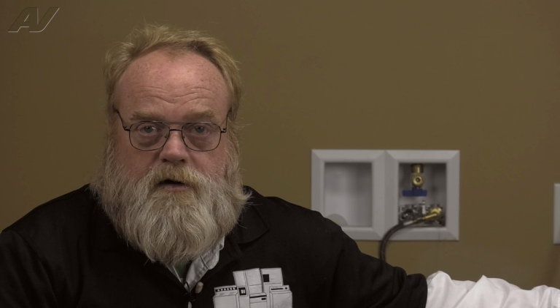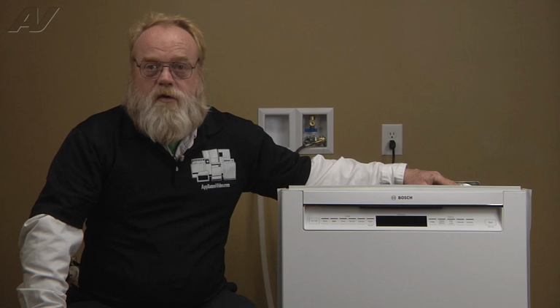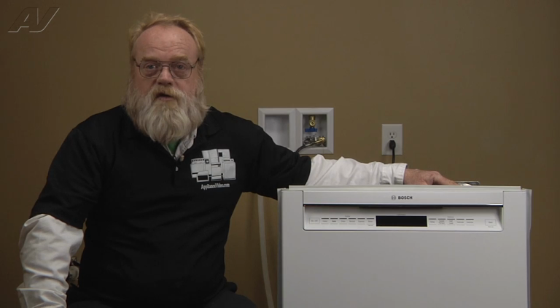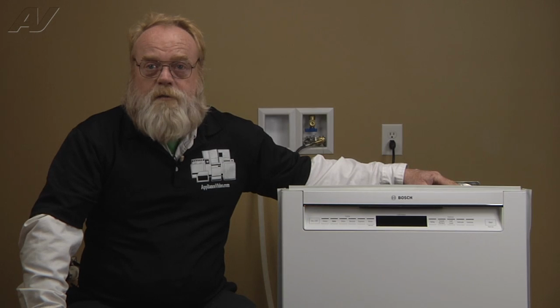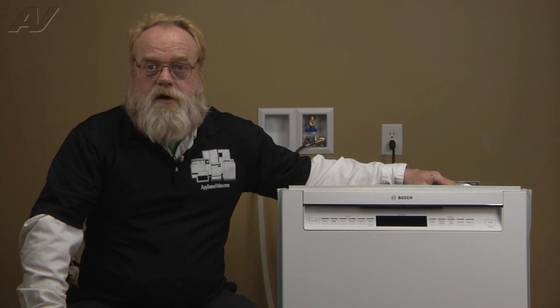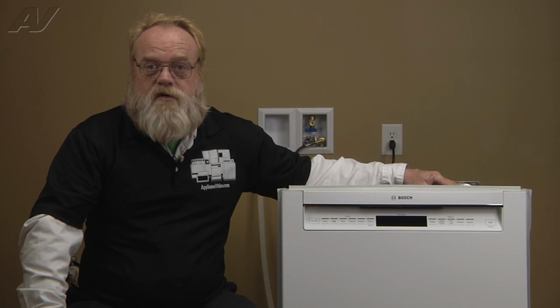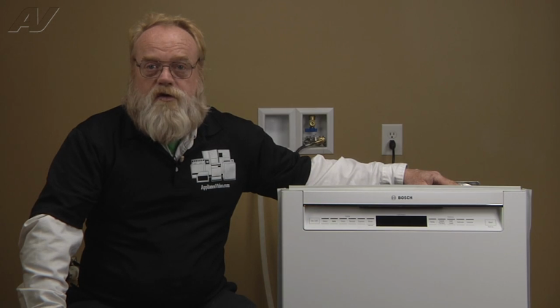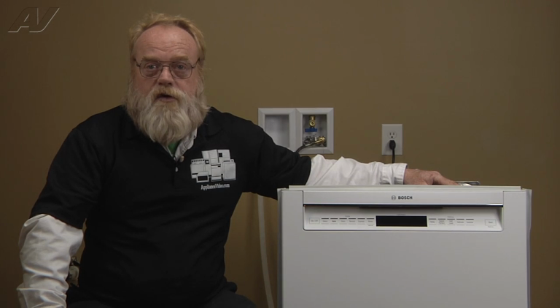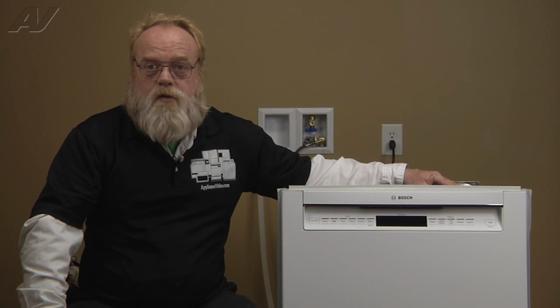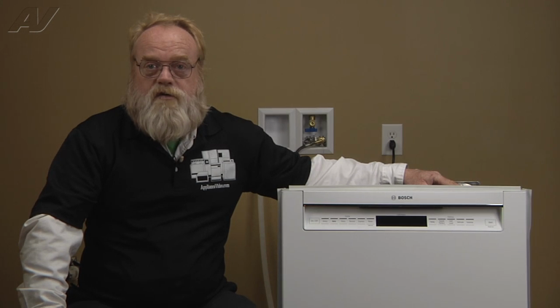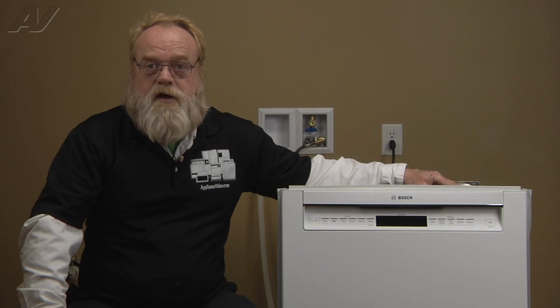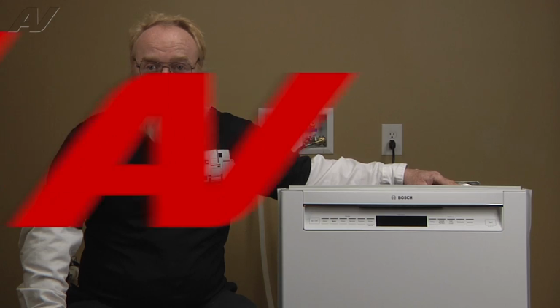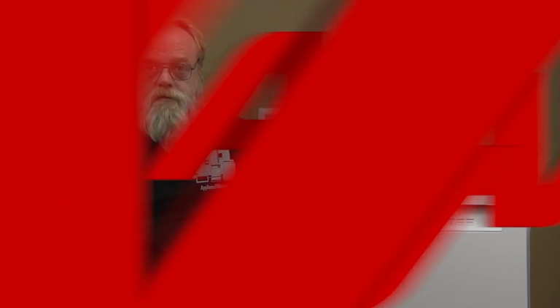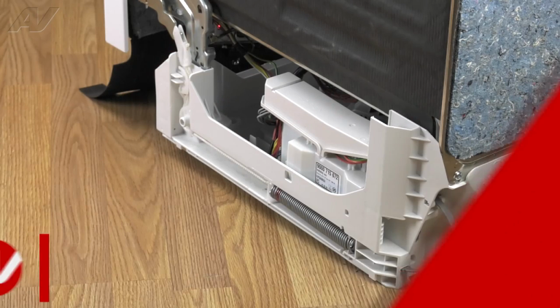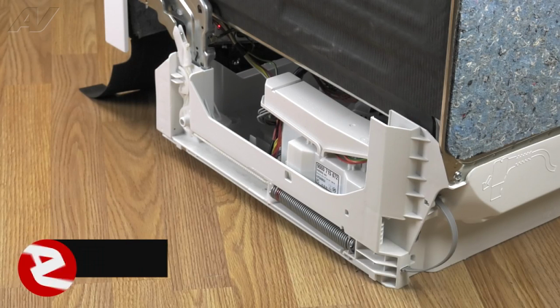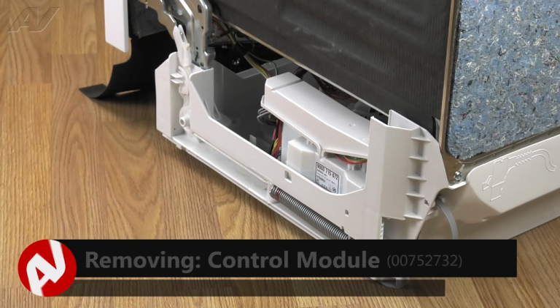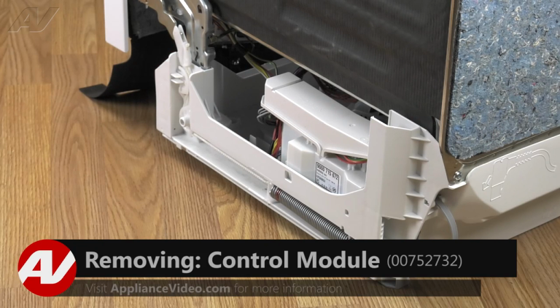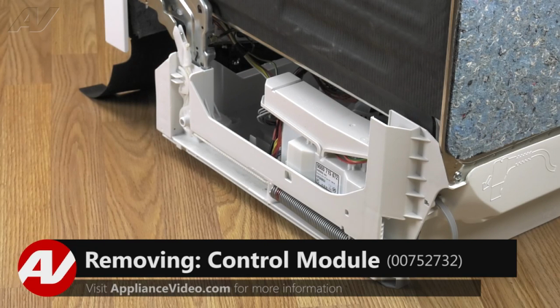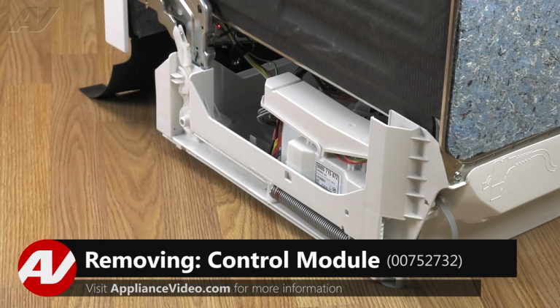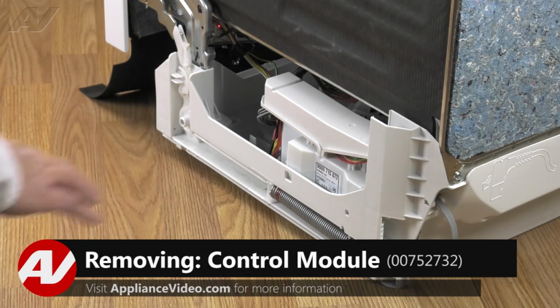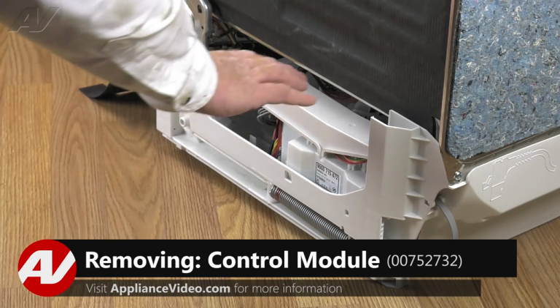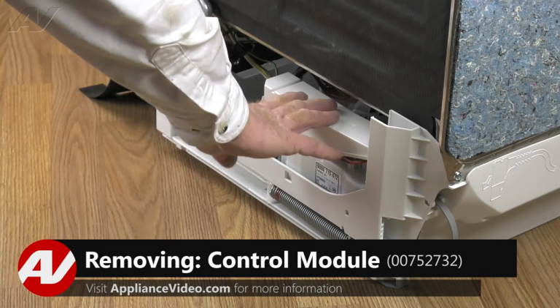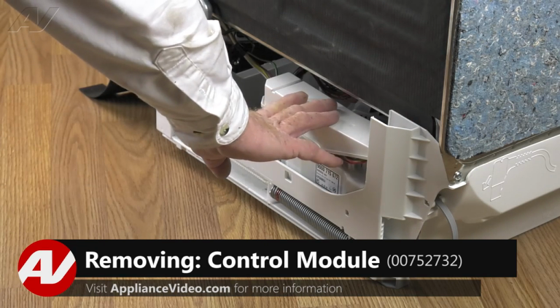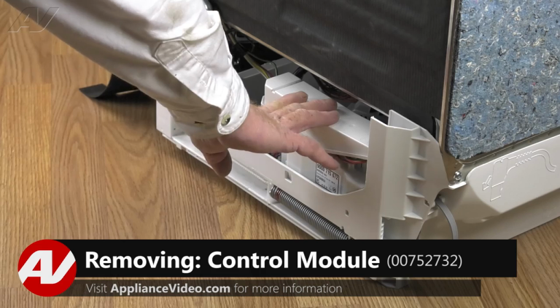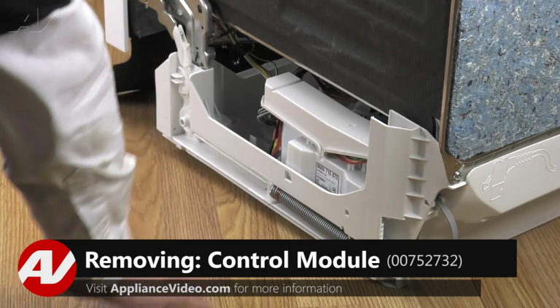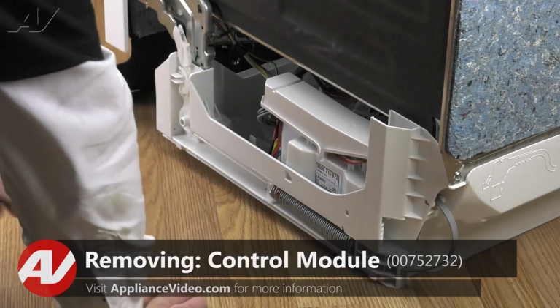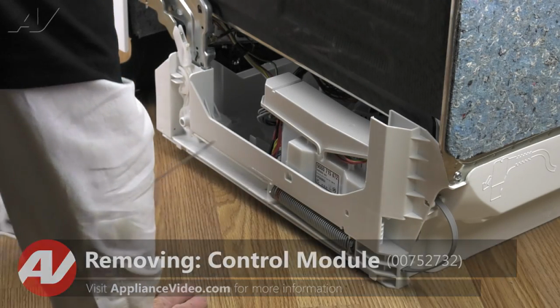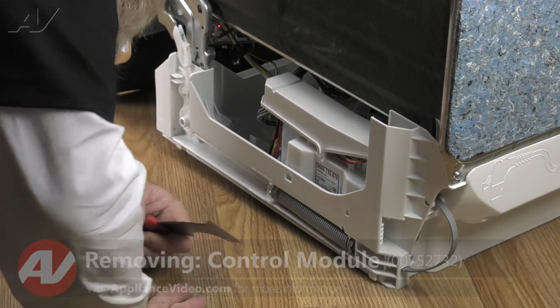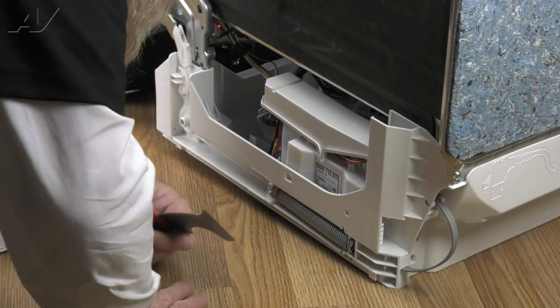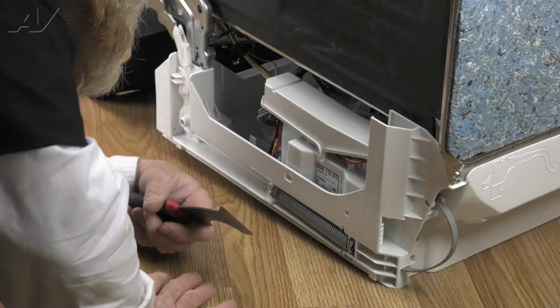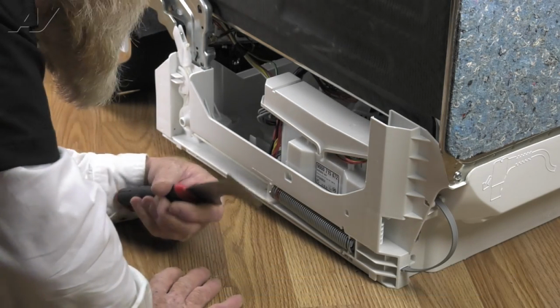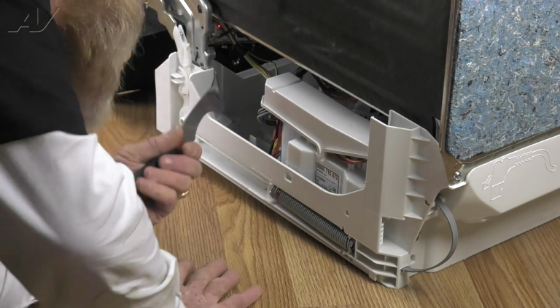To access this component, you must first pull the dishwasher from under the counter. With the dishwasher uninstalled, we have clear access to the main control module. We're going to remove the cover first.